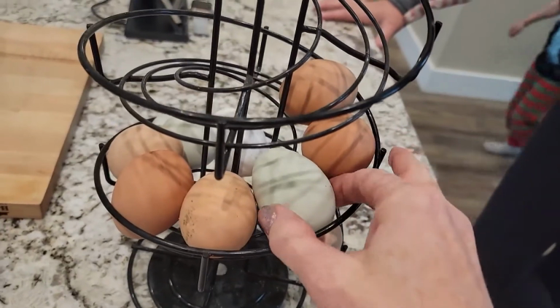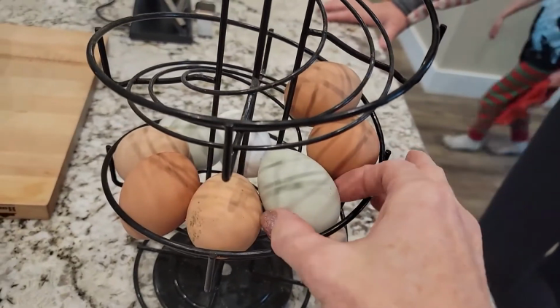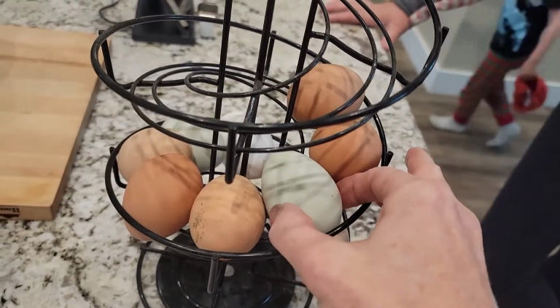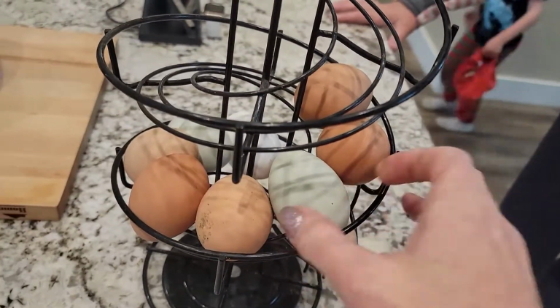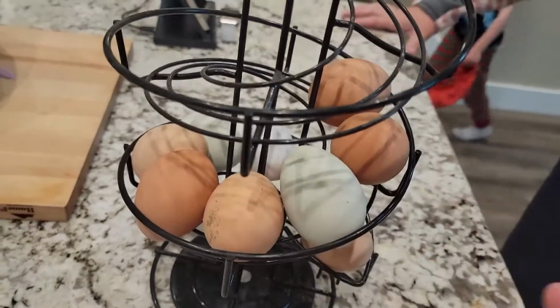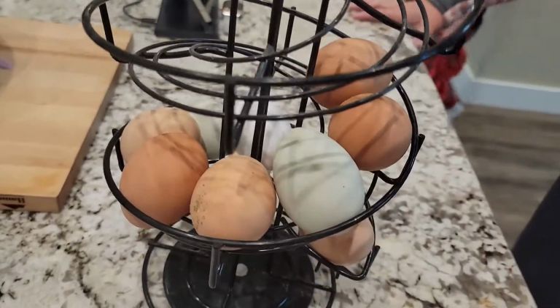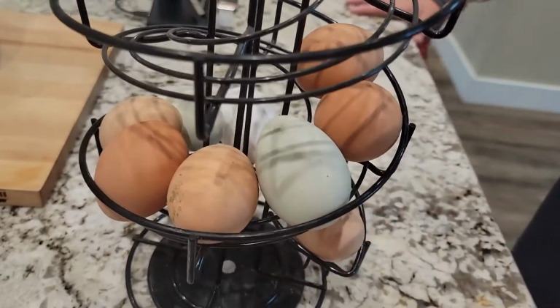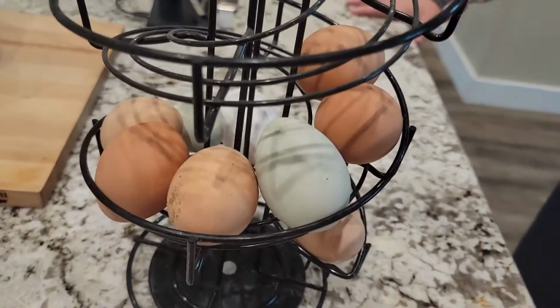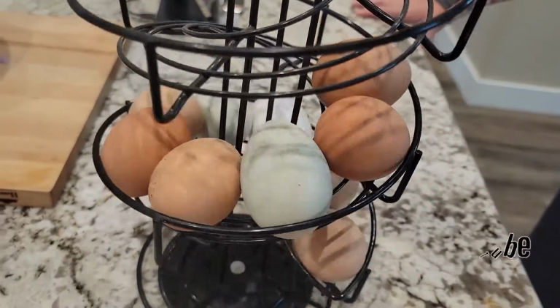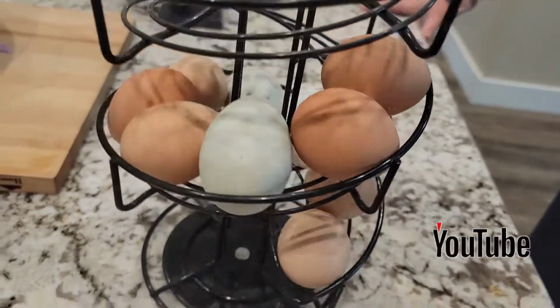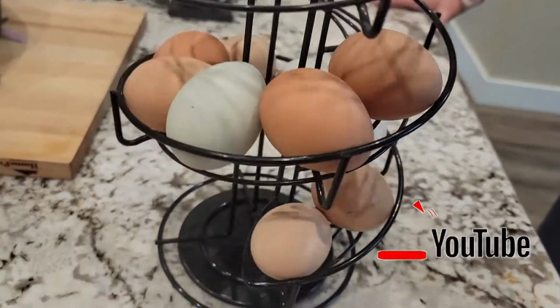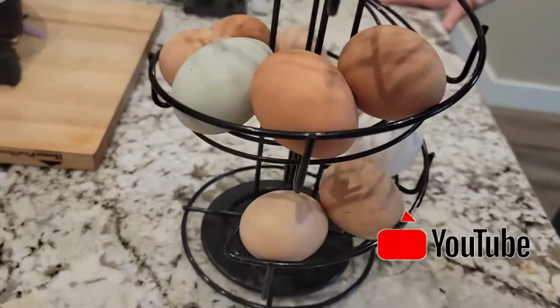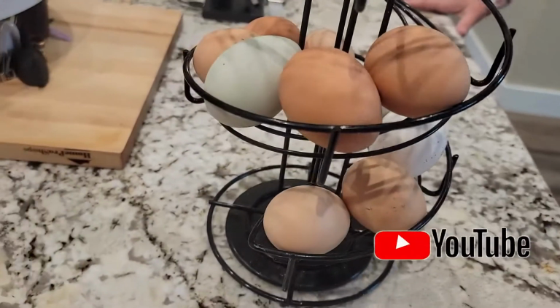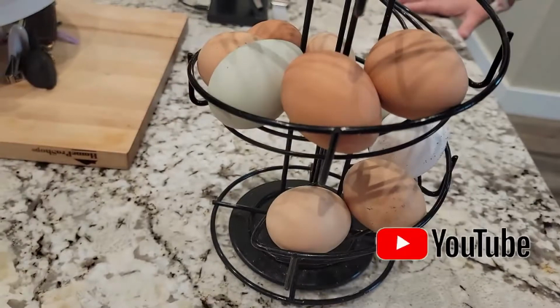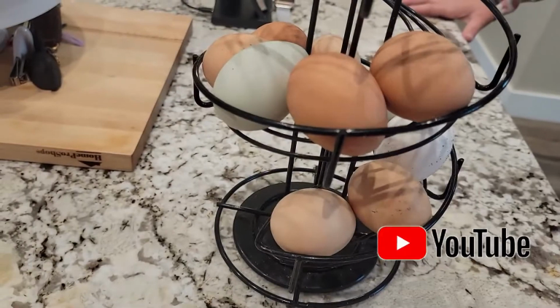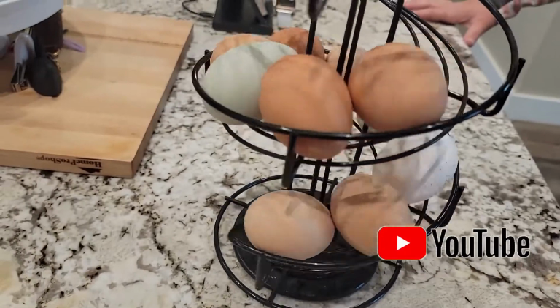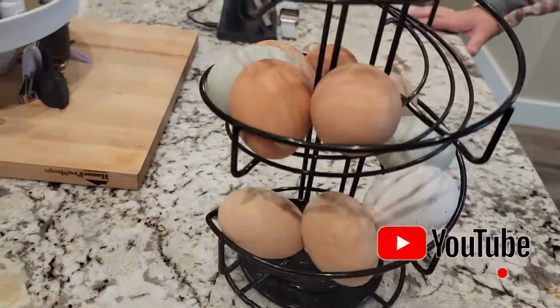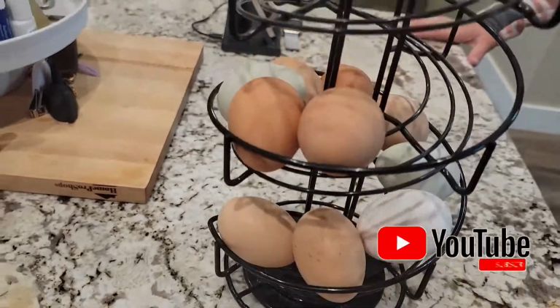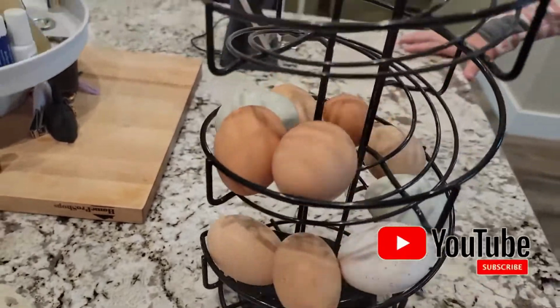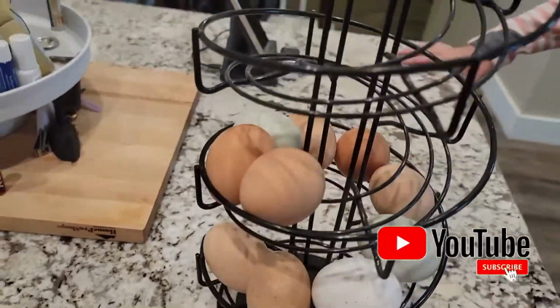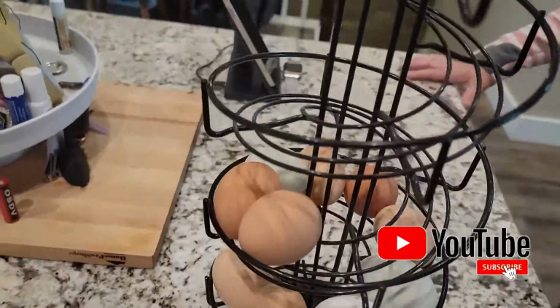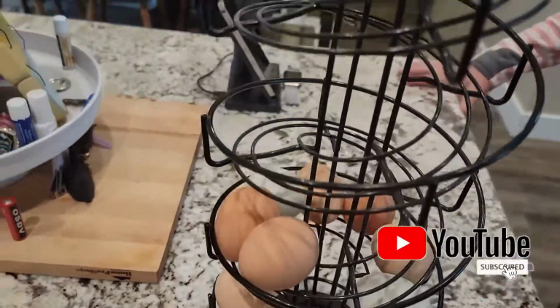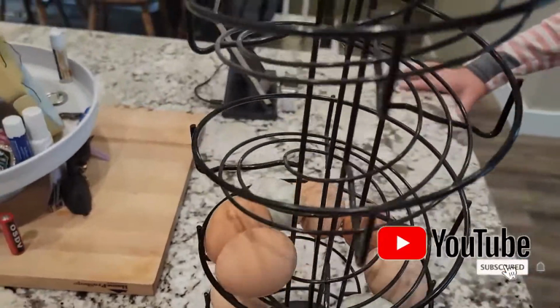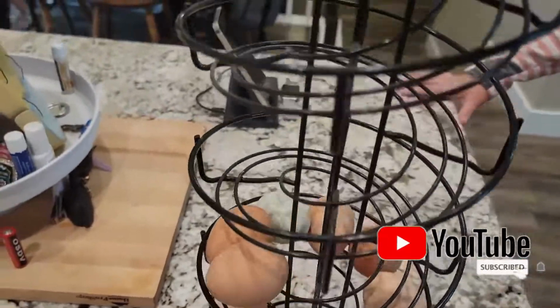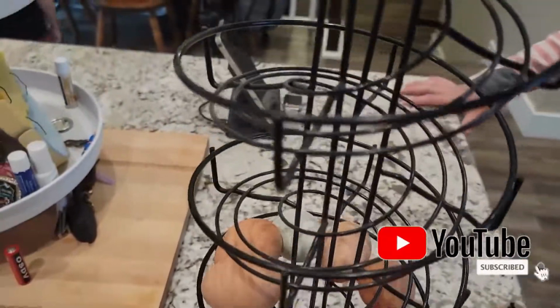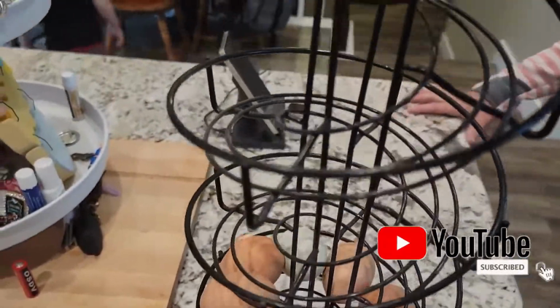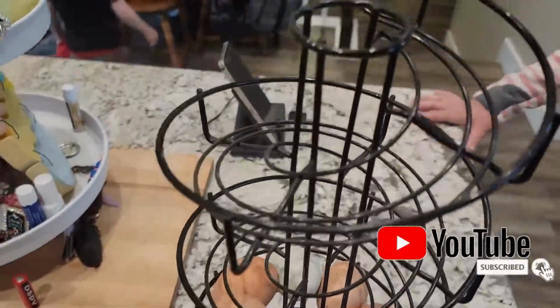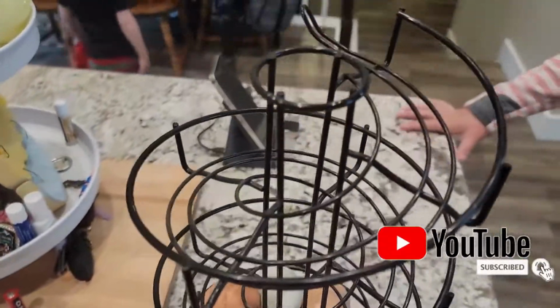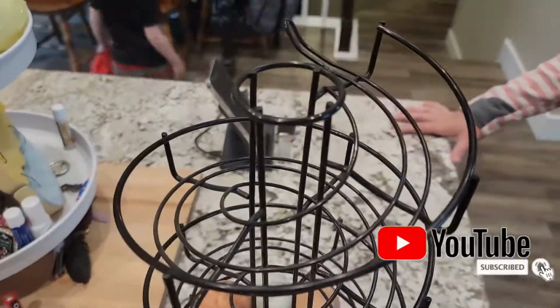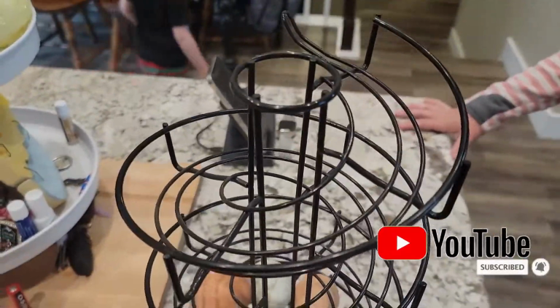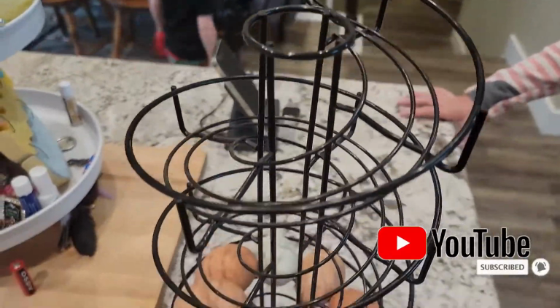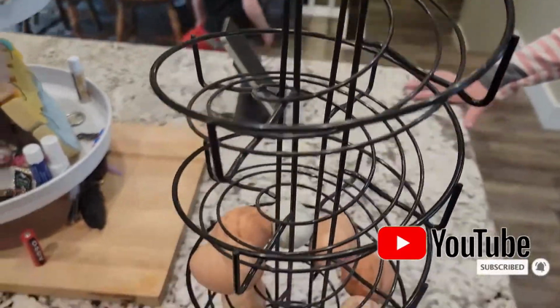I love the different colors of farm fresh eggs. So I think if you own your own chickens, this is a must-have. Hope this review helps.